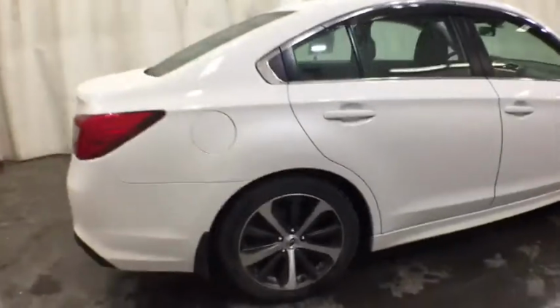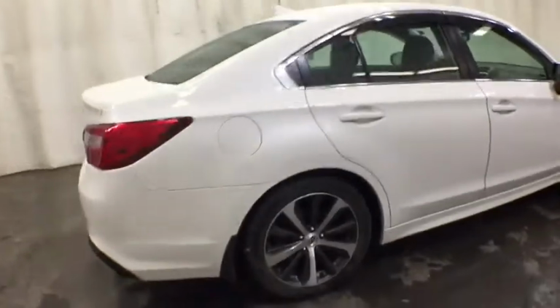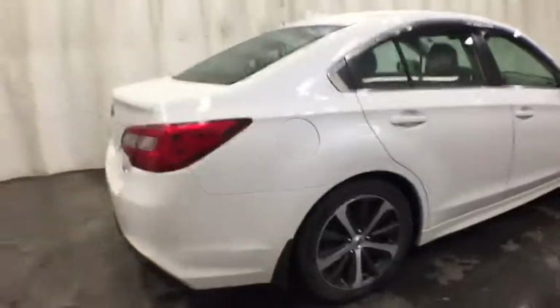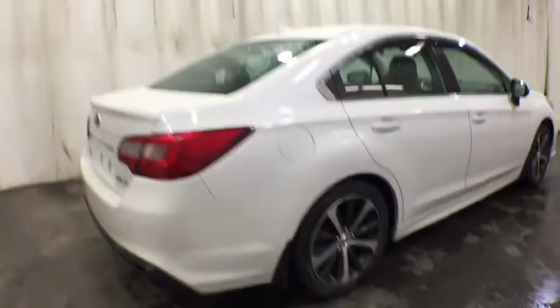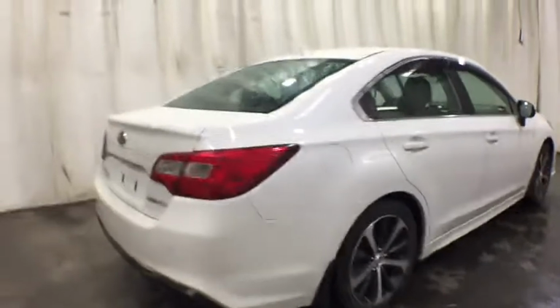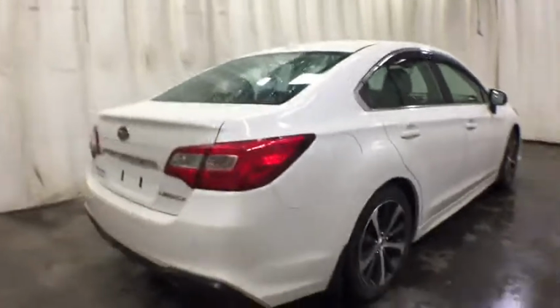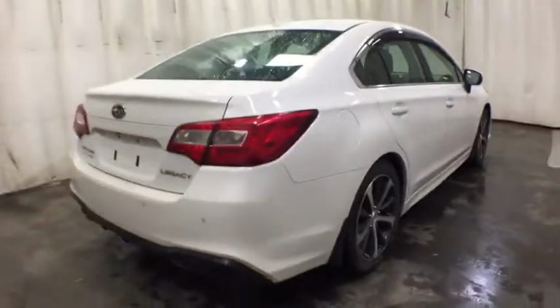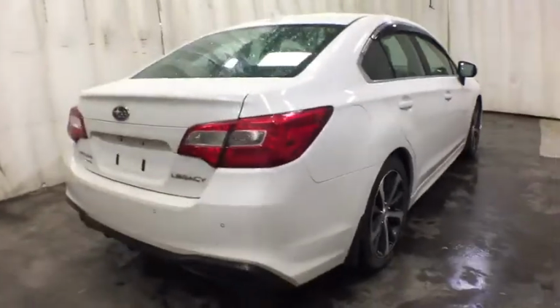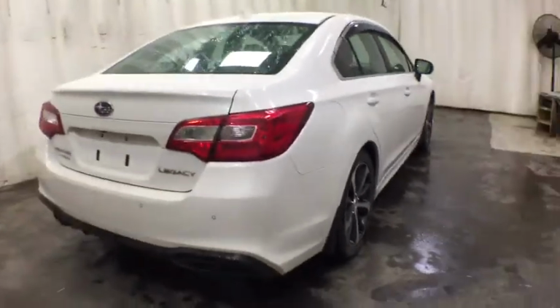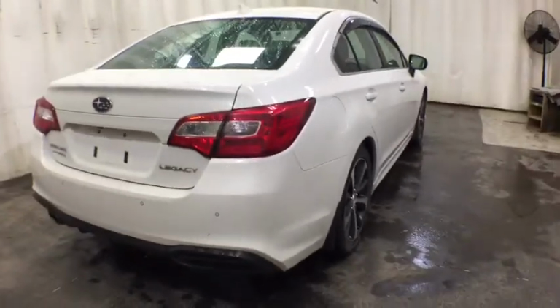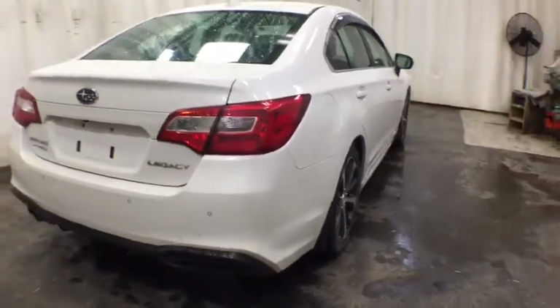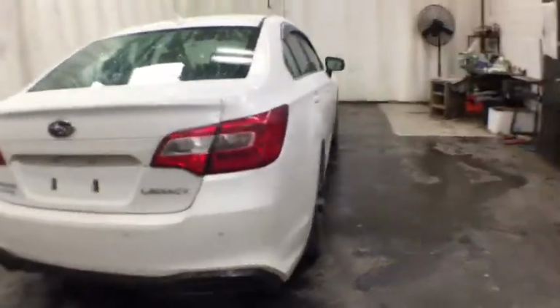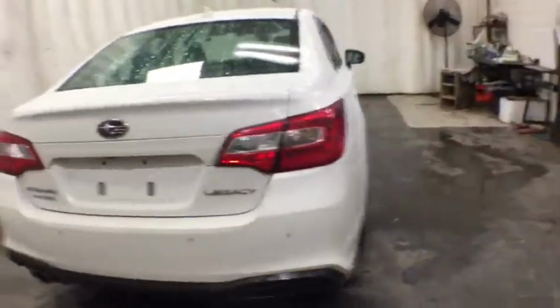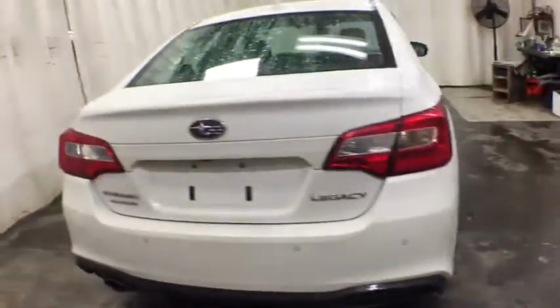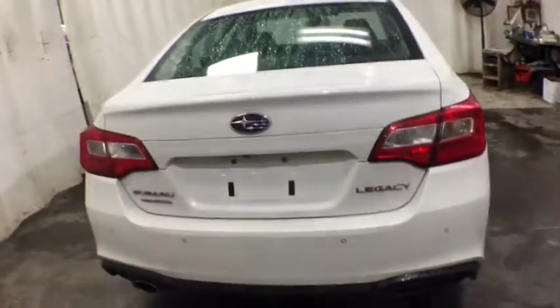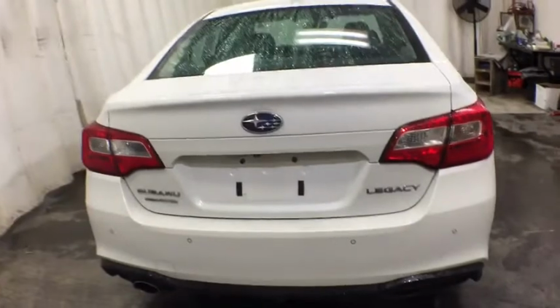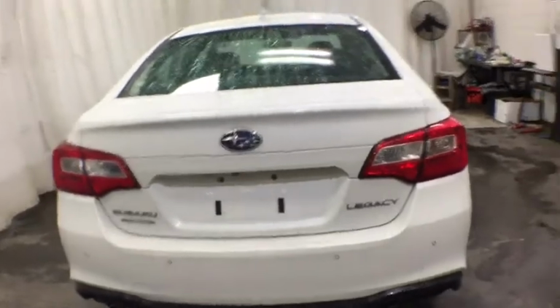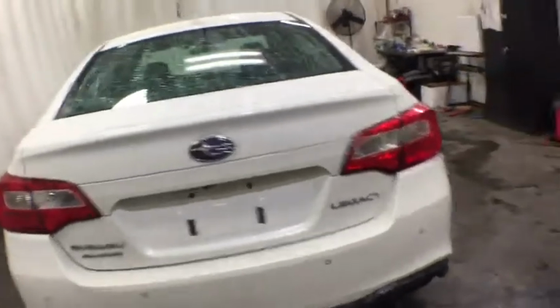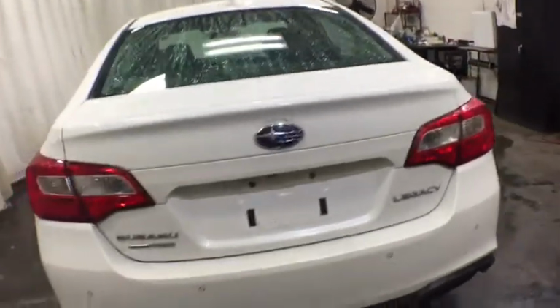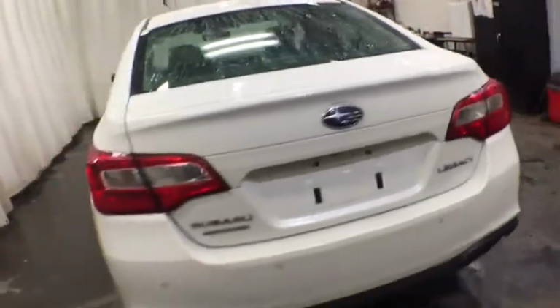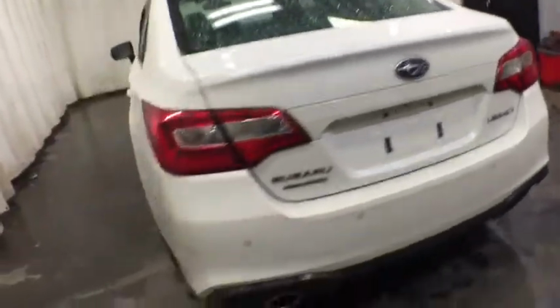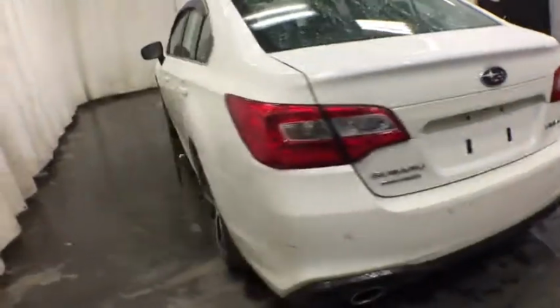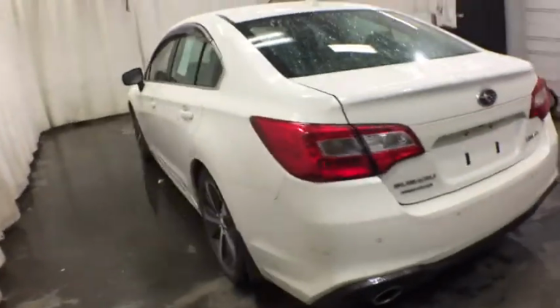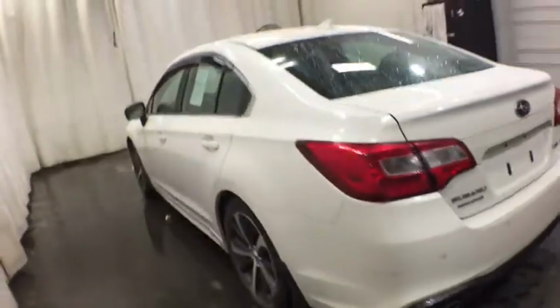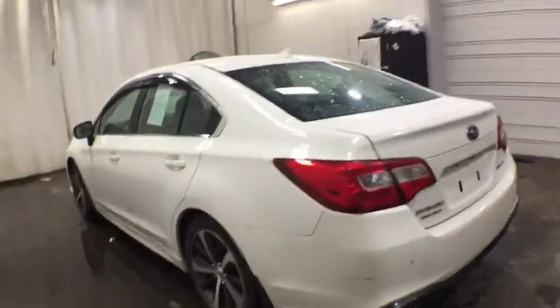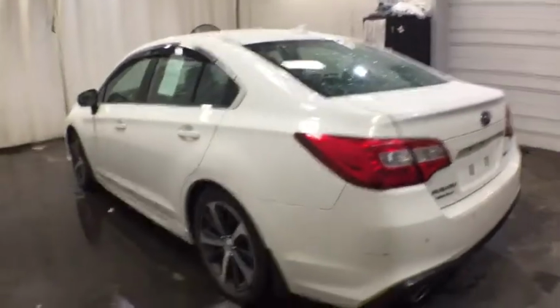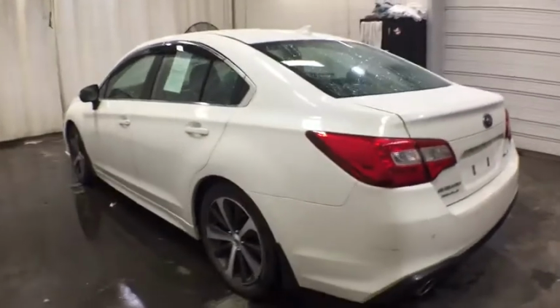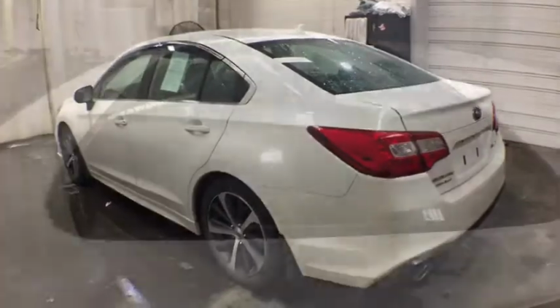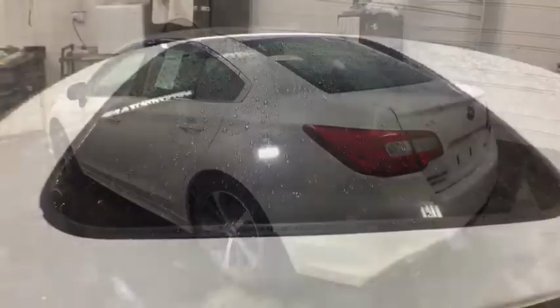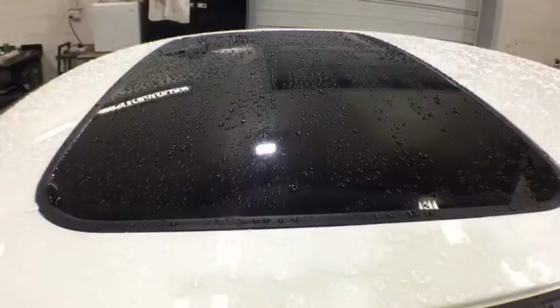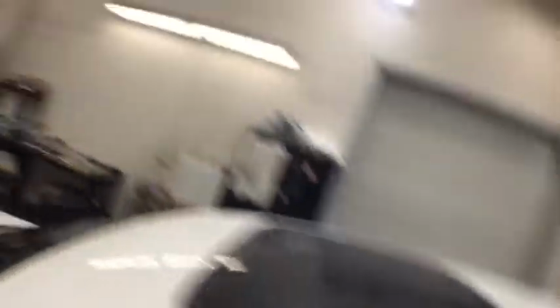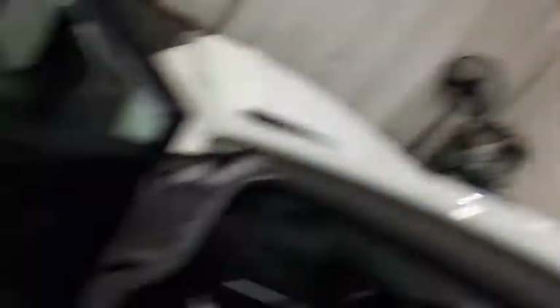Here are some of this vehicle's great options: keyless entry, backup camera, all-wheel drive, navigation system, power passenger seat, leather-wrapped steering wheel, power steering, driver lumbar, adjustable steering wheel, keyless start.